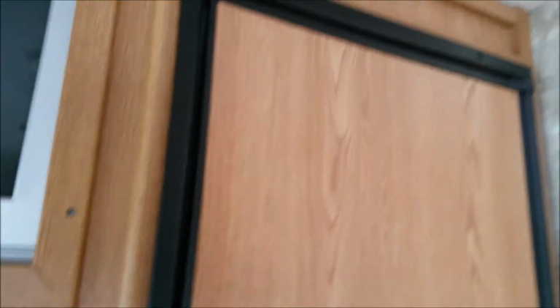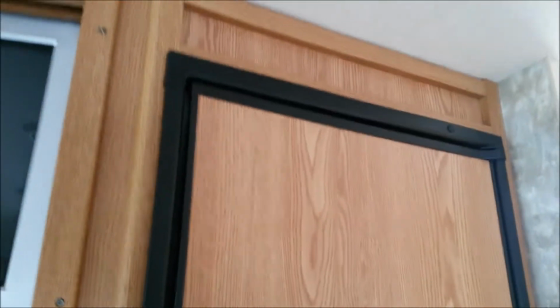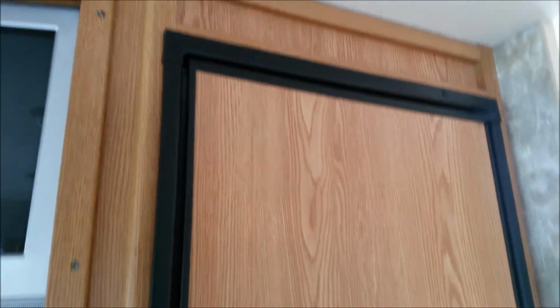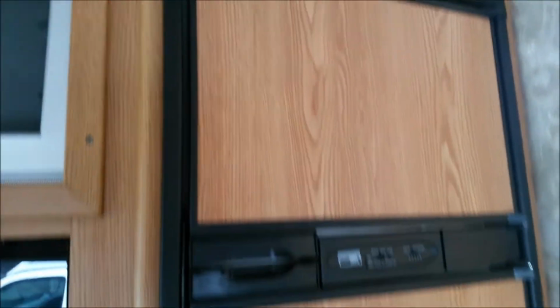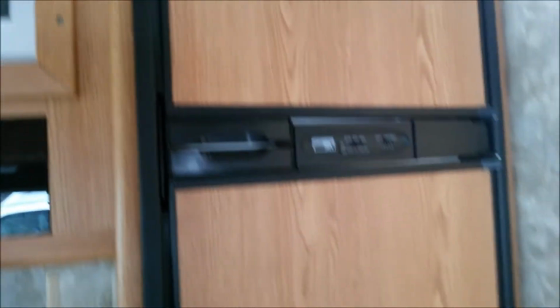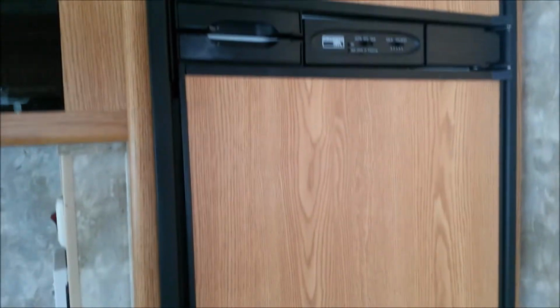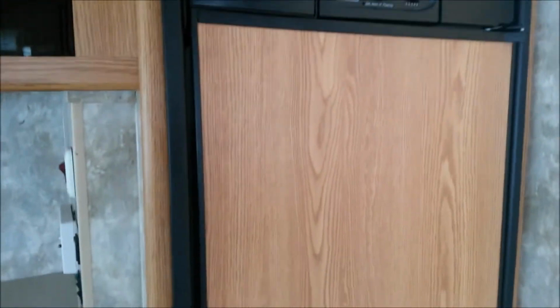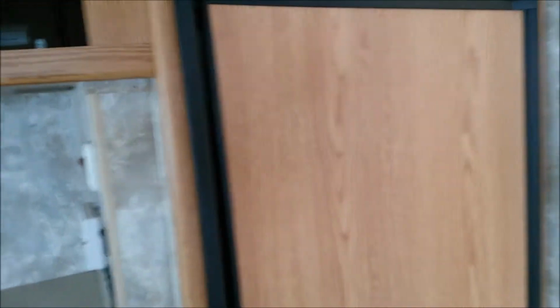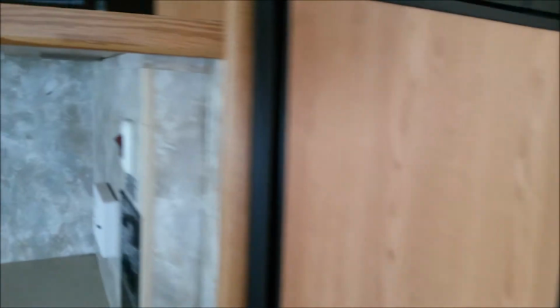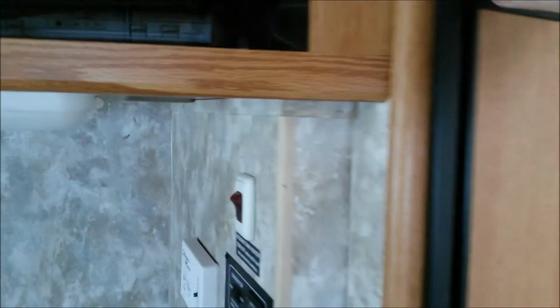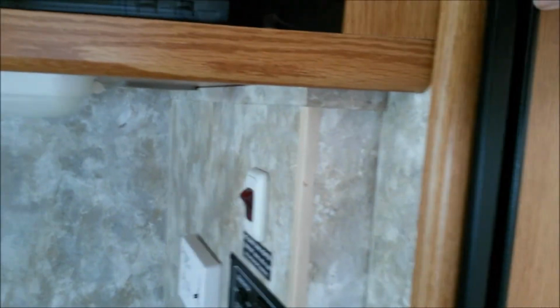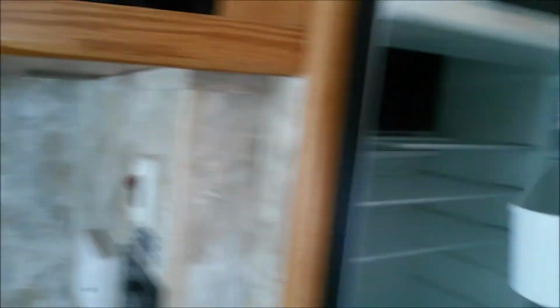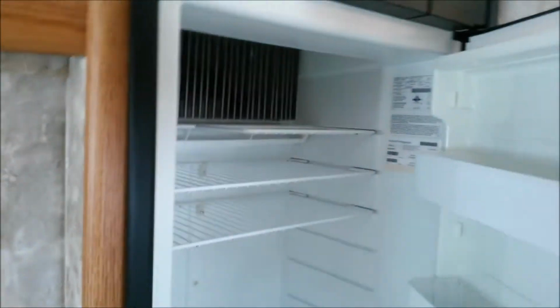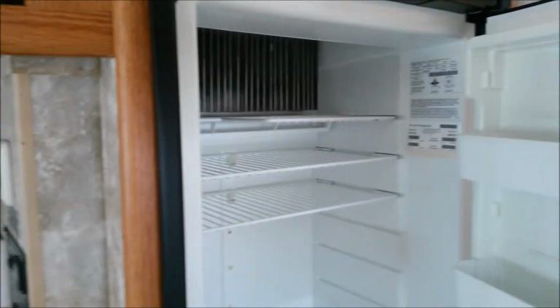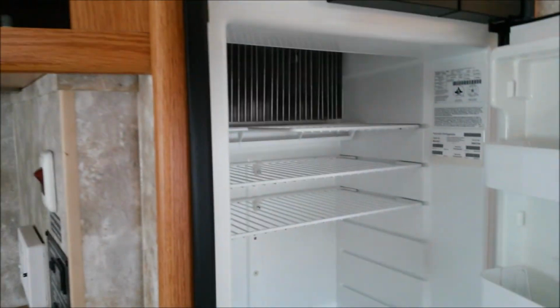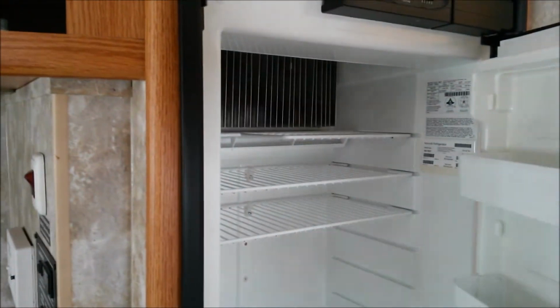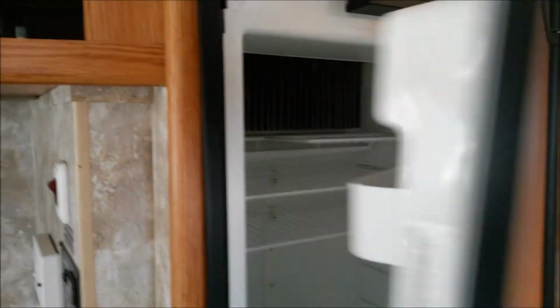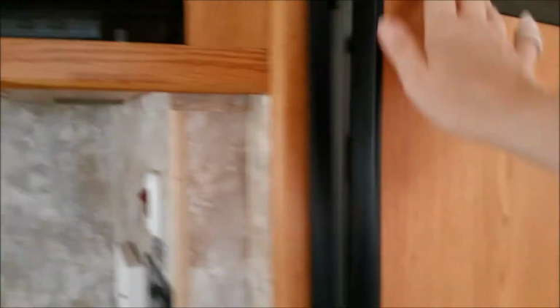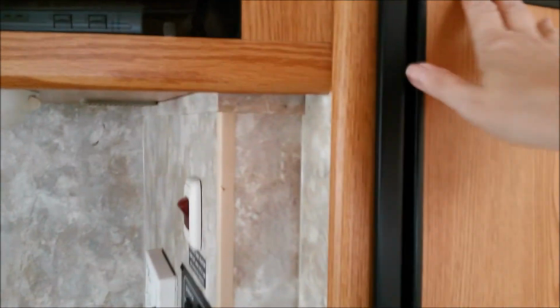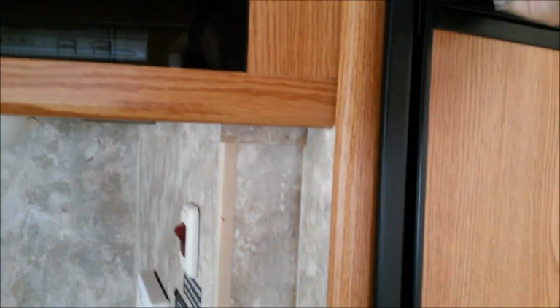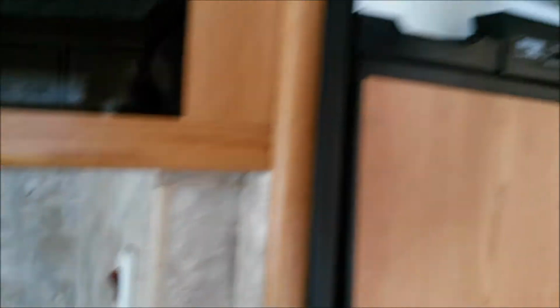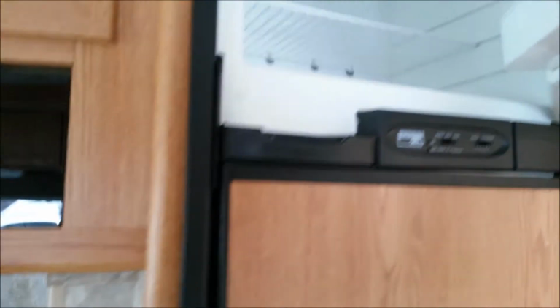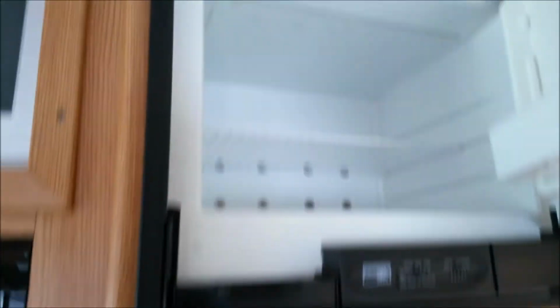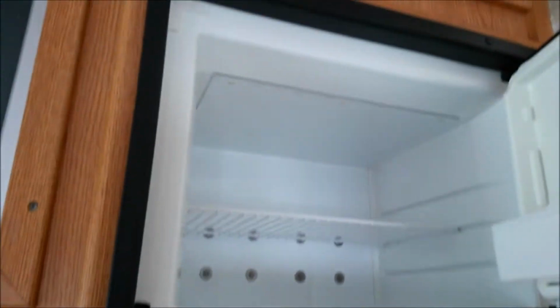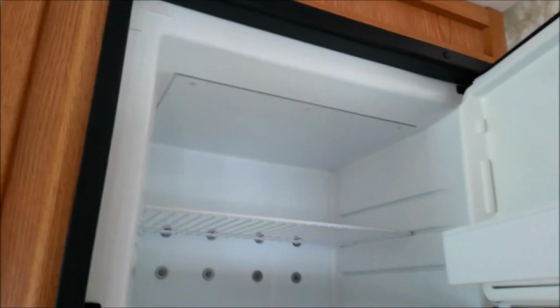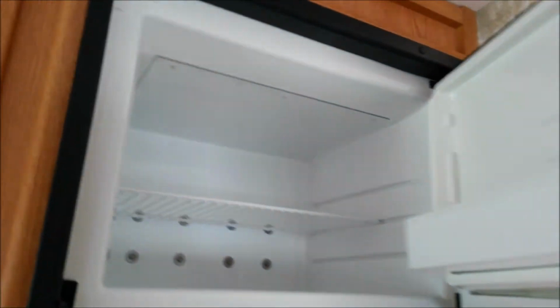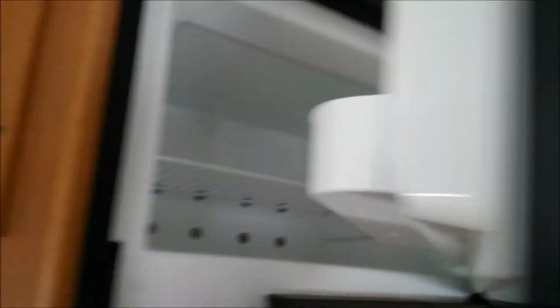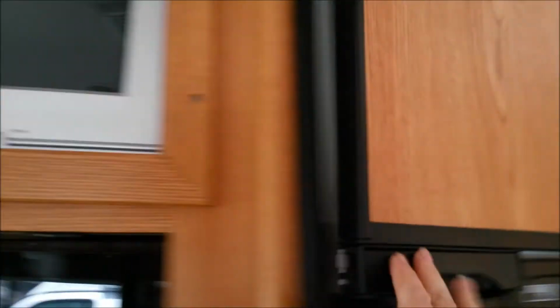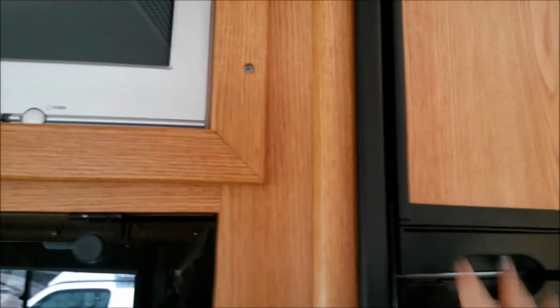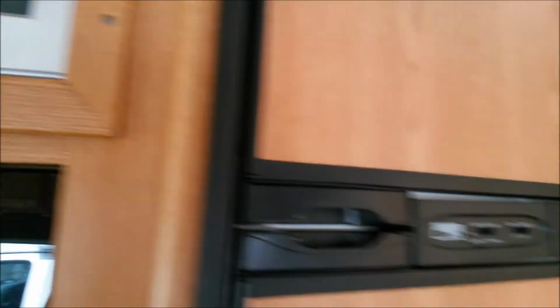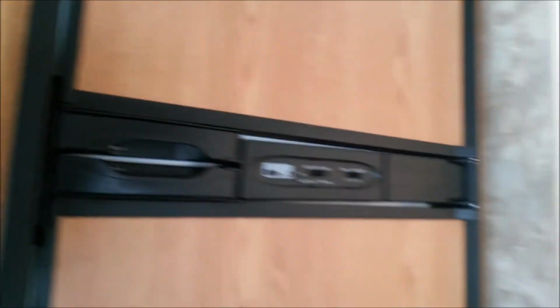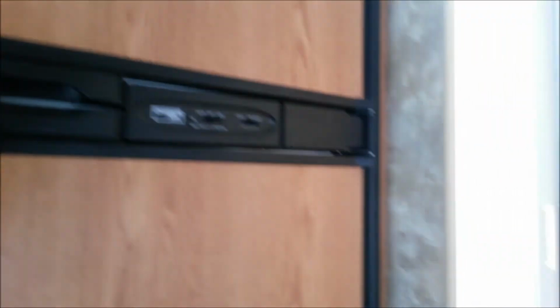It has a Norcold fridge, same size as mine. Same freezer as mine. Pretty much the same fridge I have.